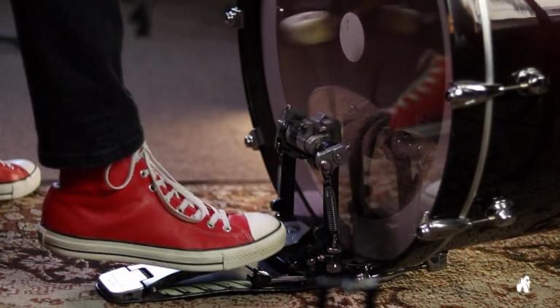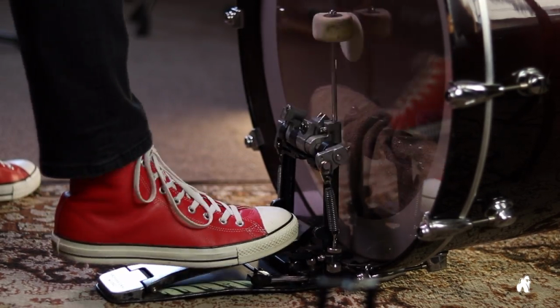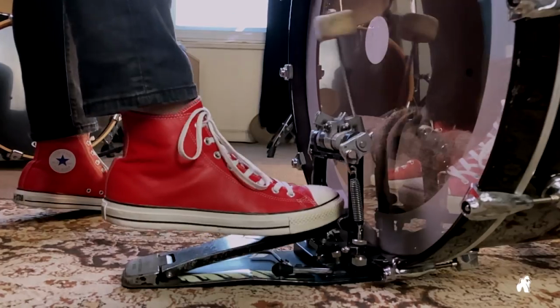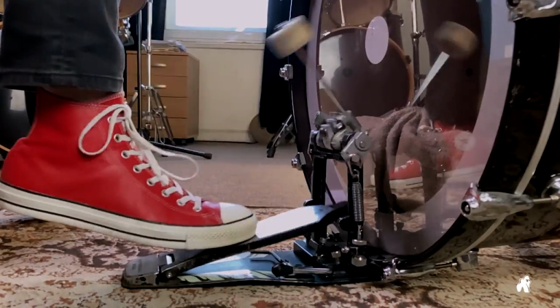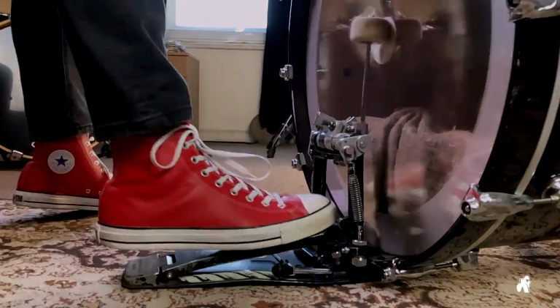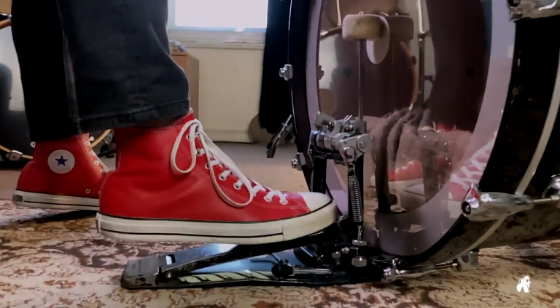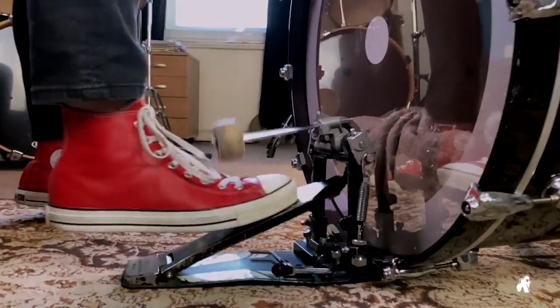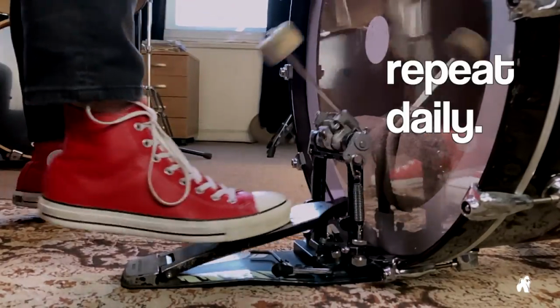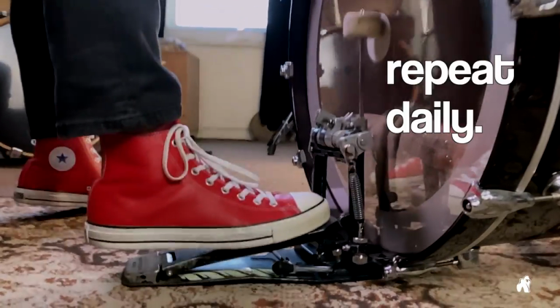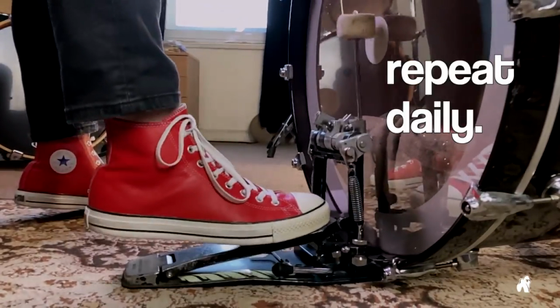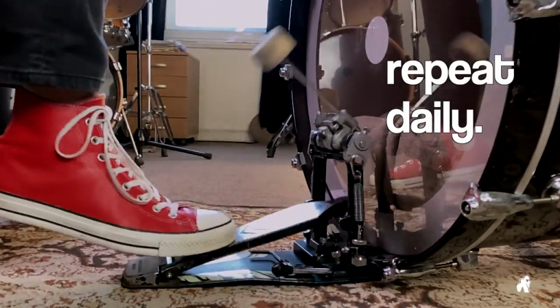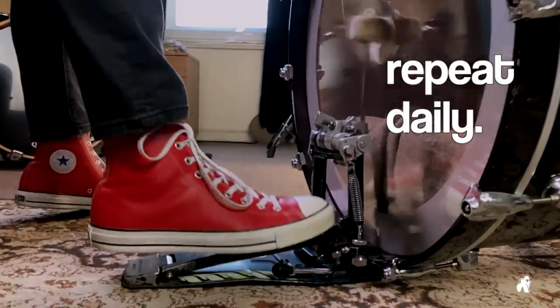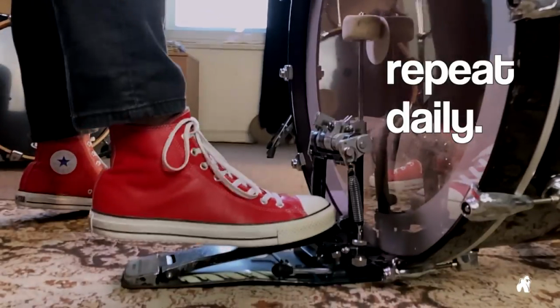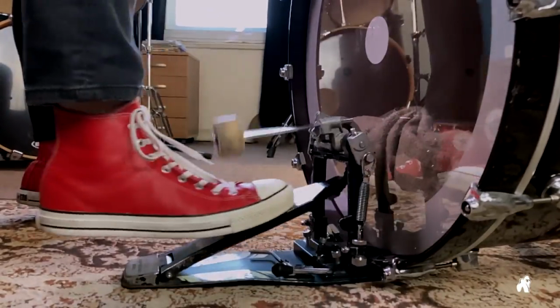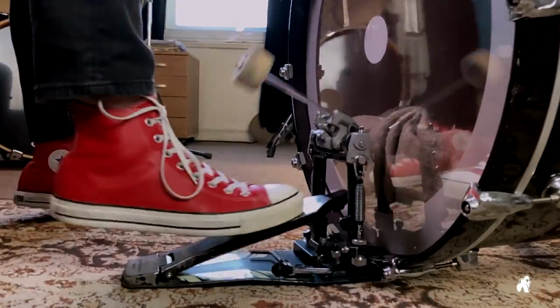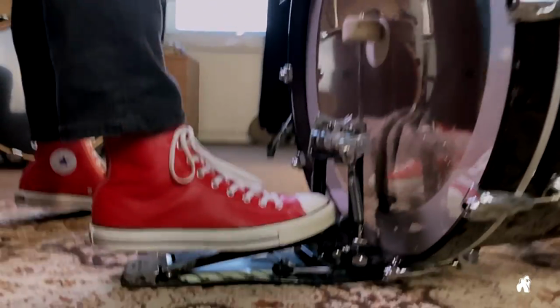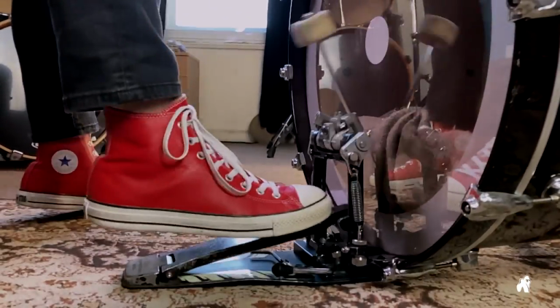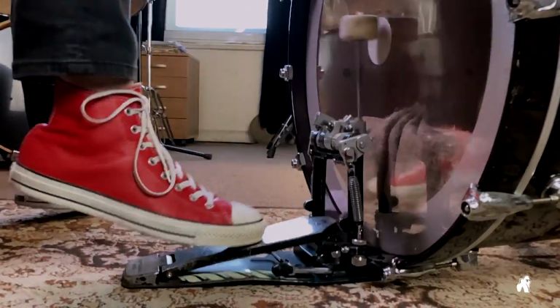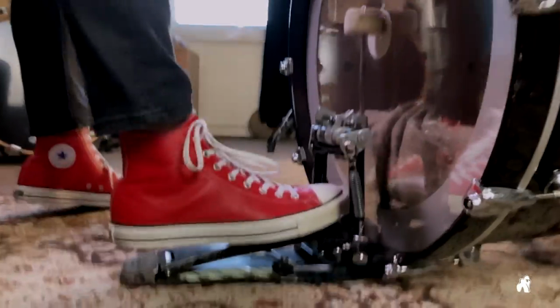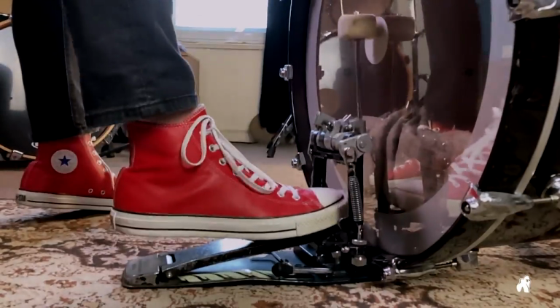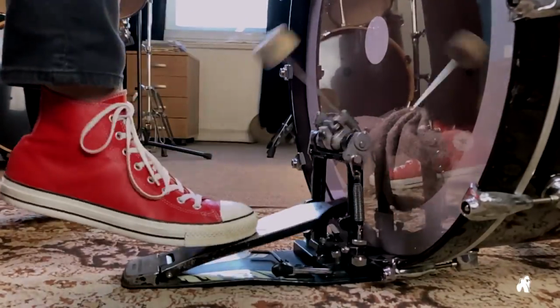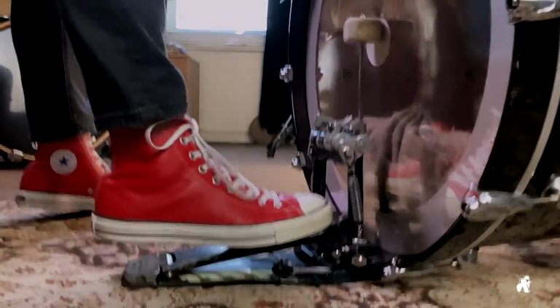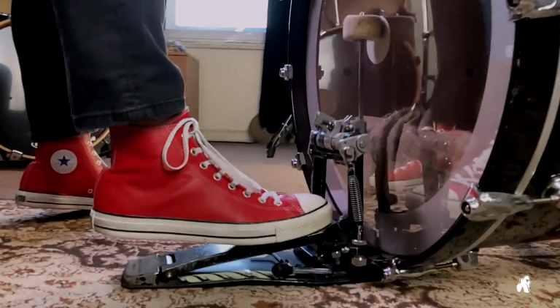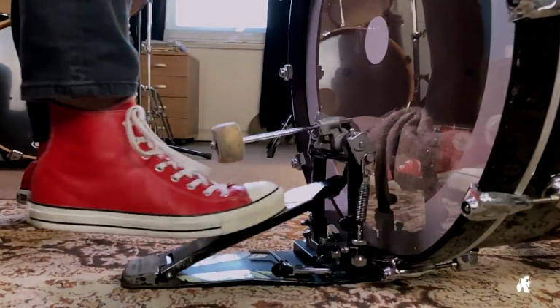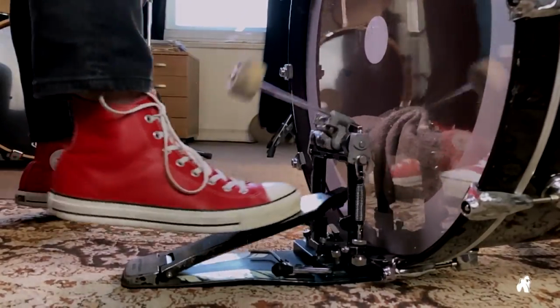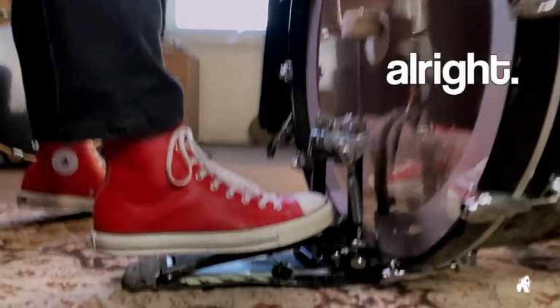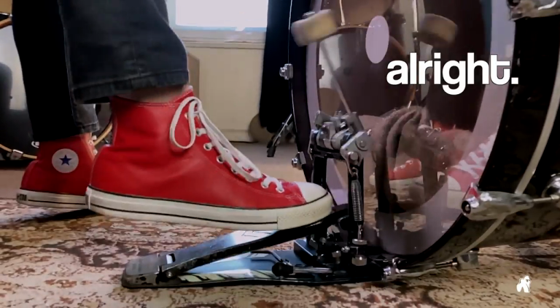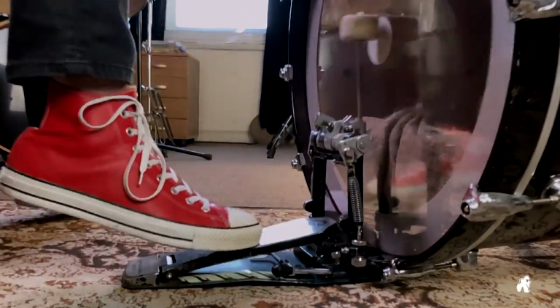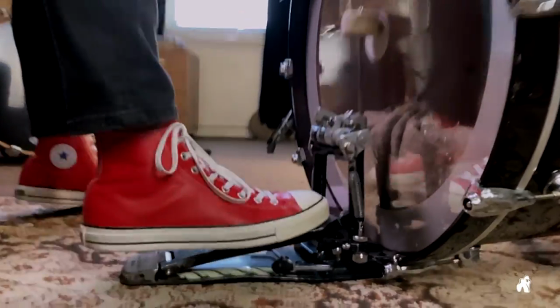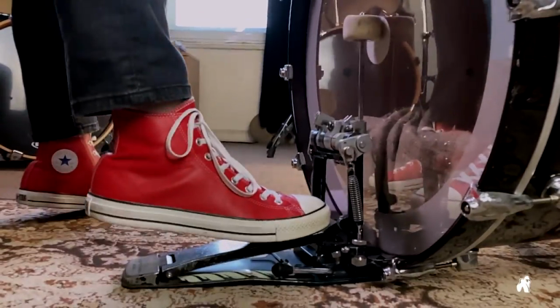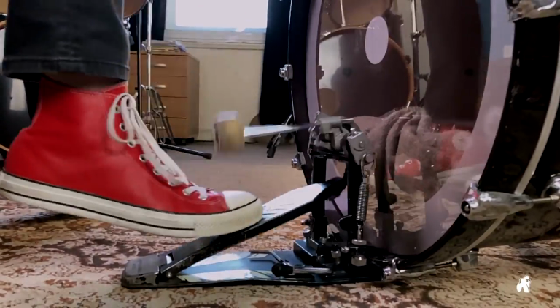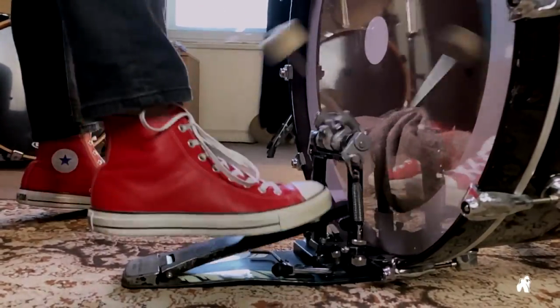Go back and try doubles again. Repeat daily and in a couple of weeks you will notice significant improvement. All right, thank you.